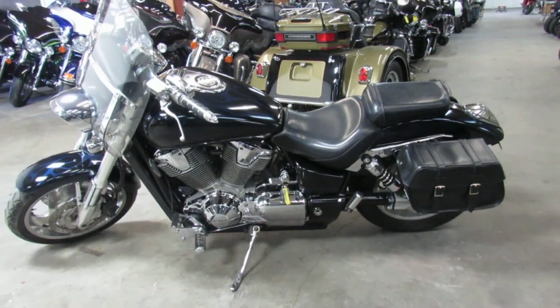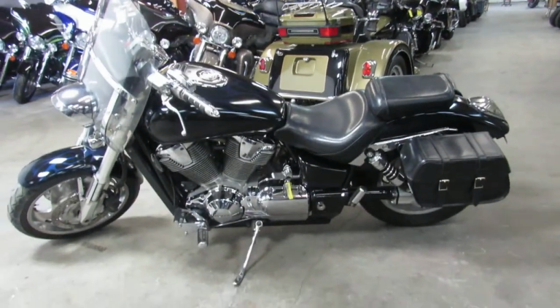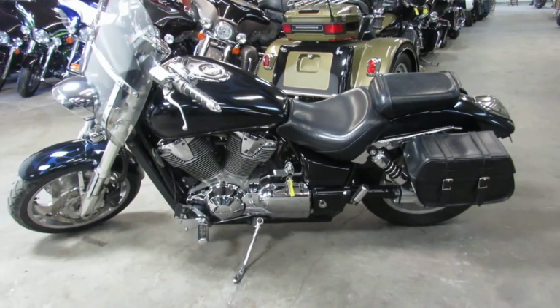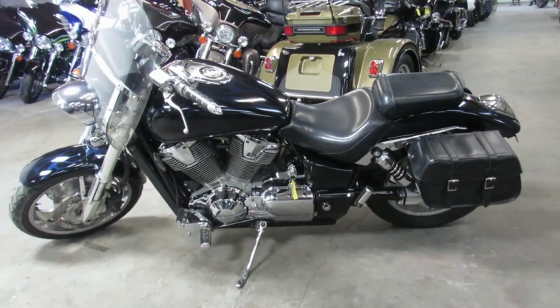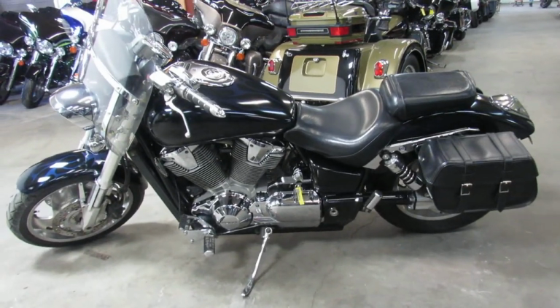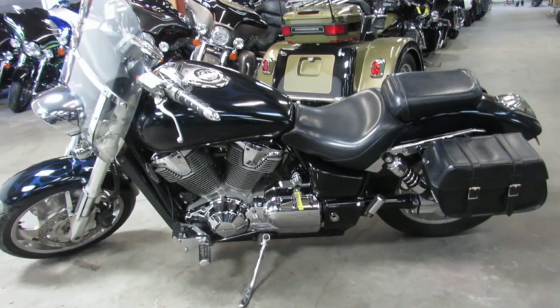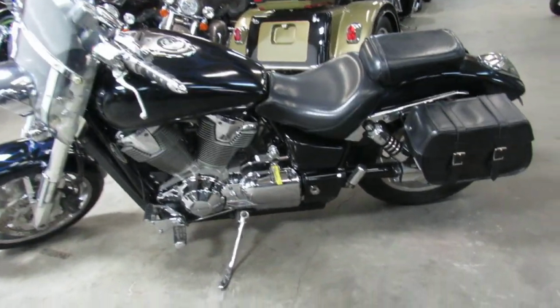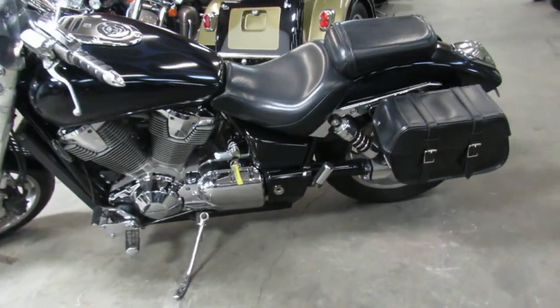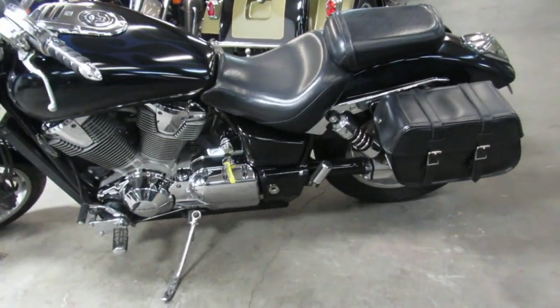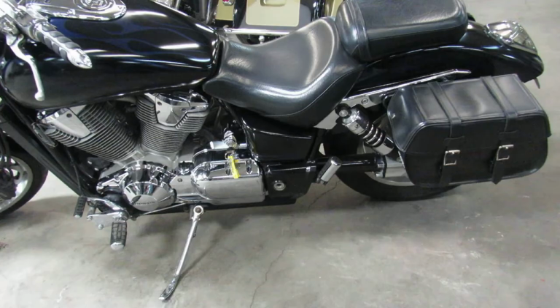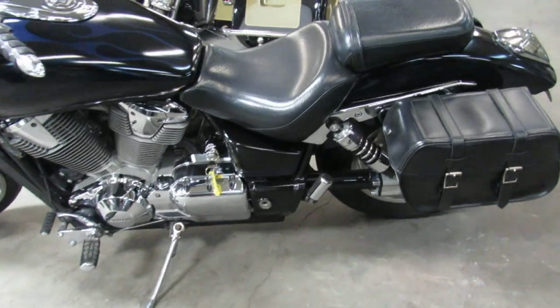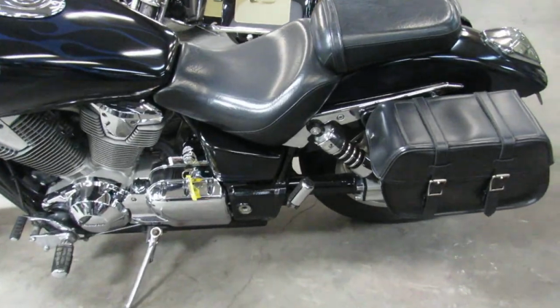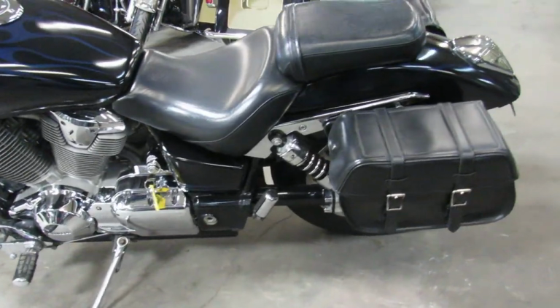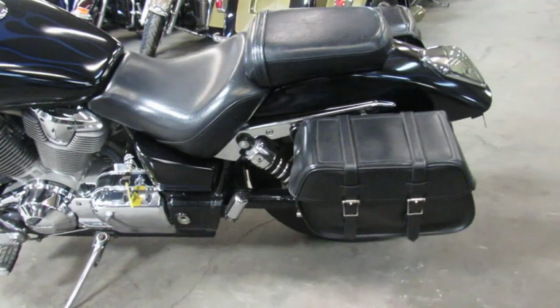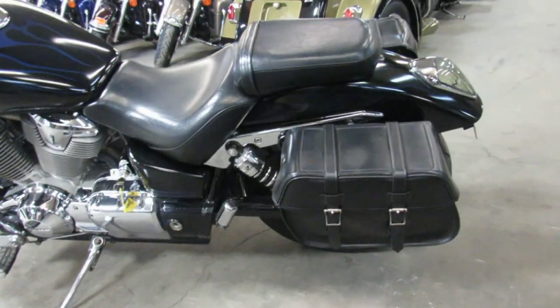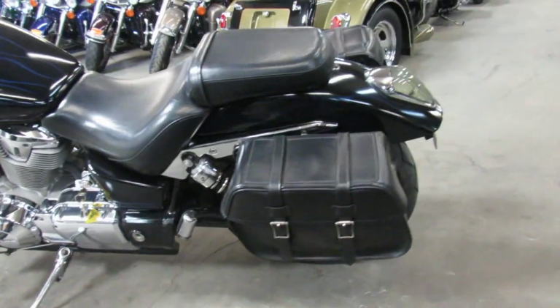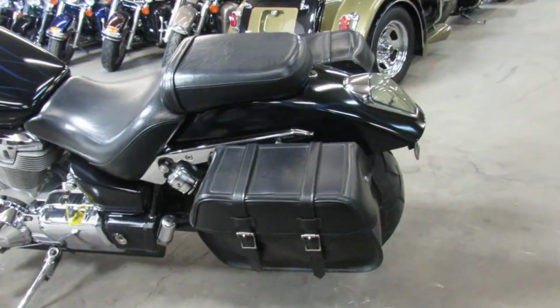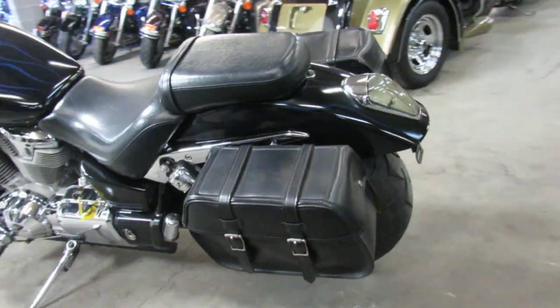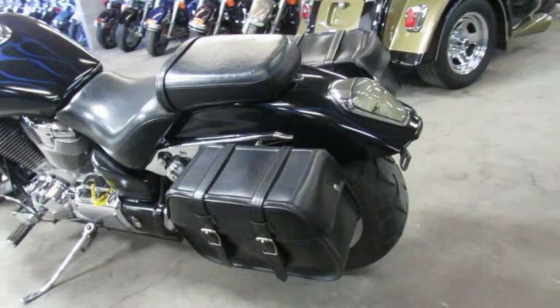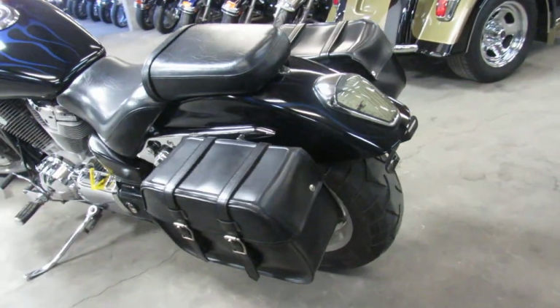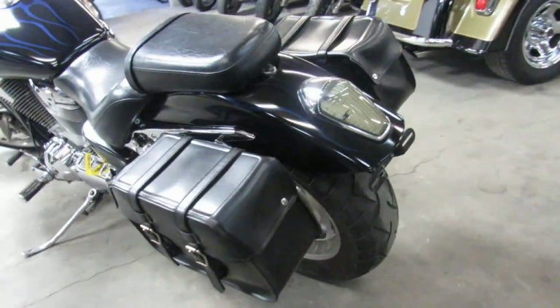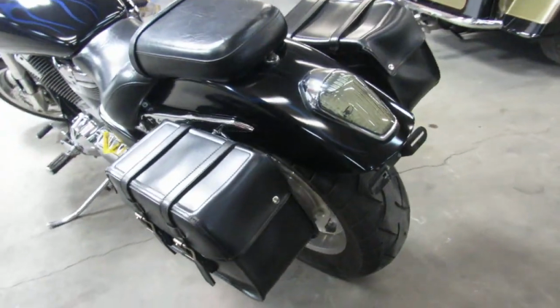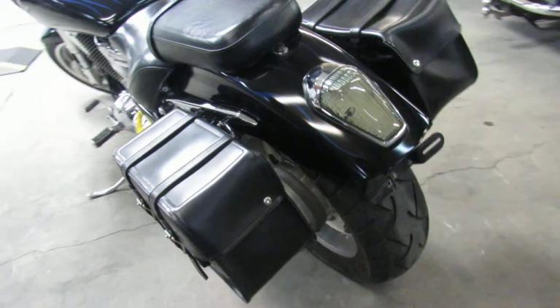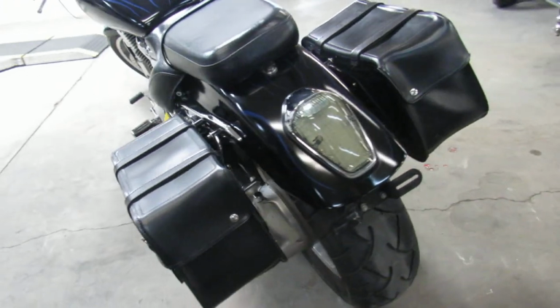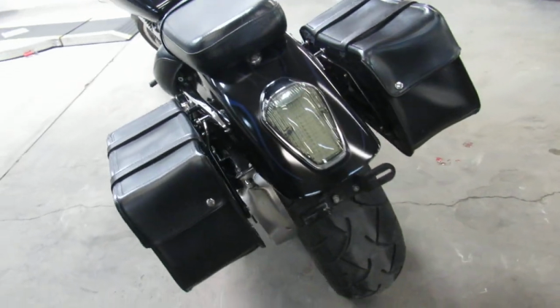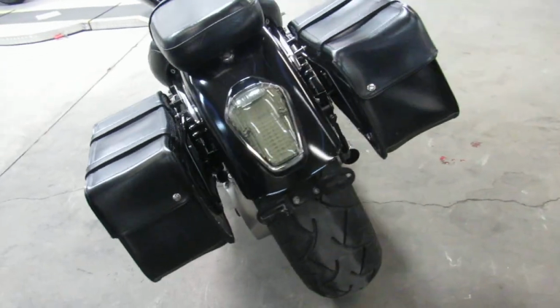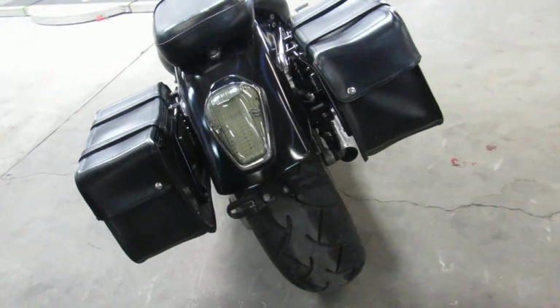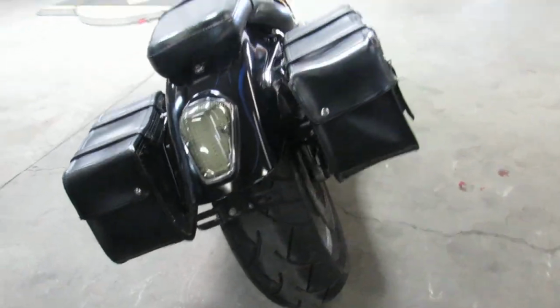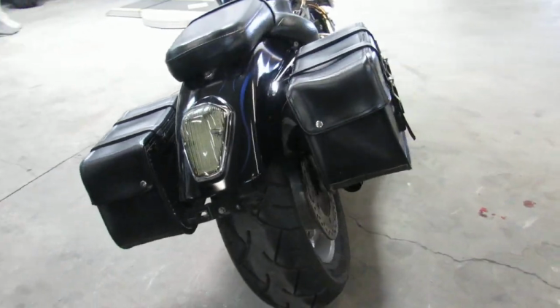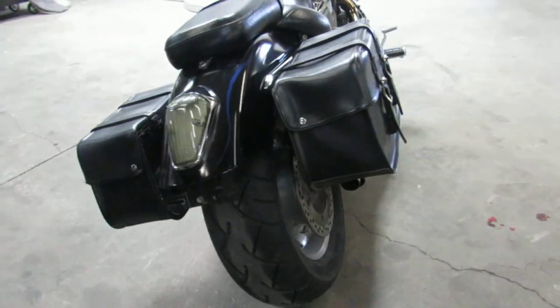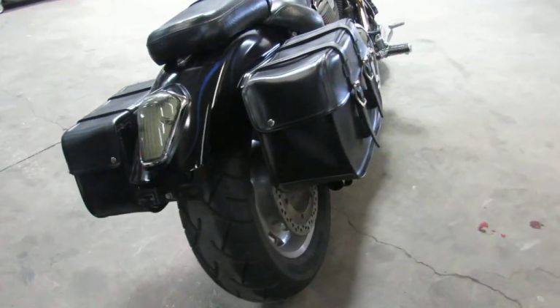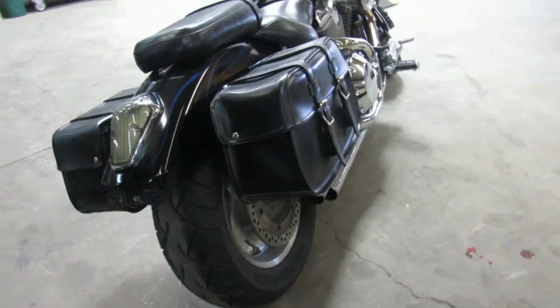Hey guys, it's ApprovalPowerSports.com. Anybody looking for a cheap big bore cruiser, this is the one guys — 2002 Honda VTX1800 for sale, only $2,999.